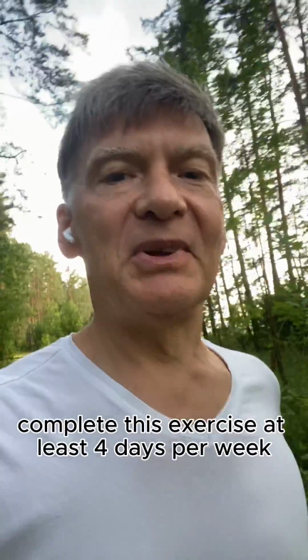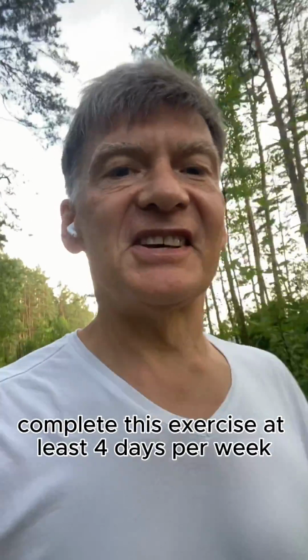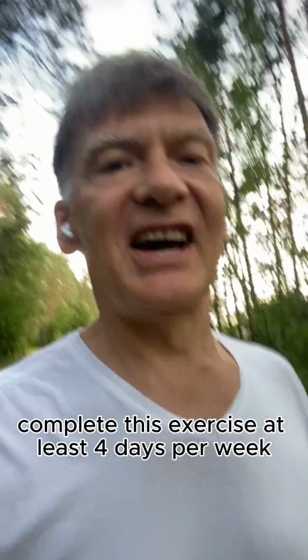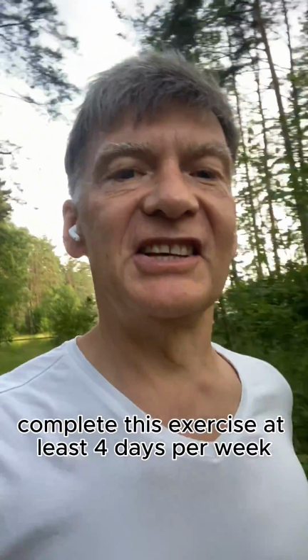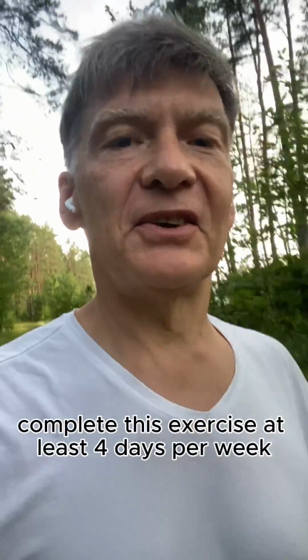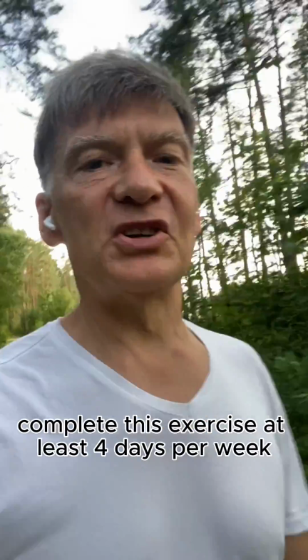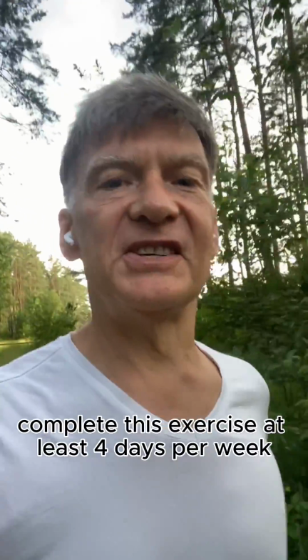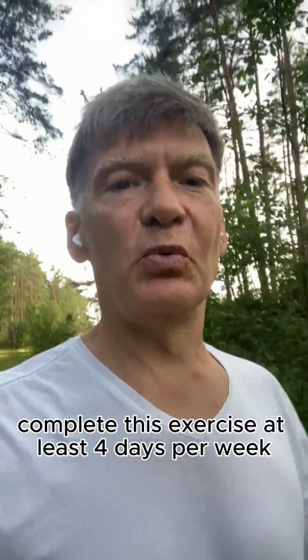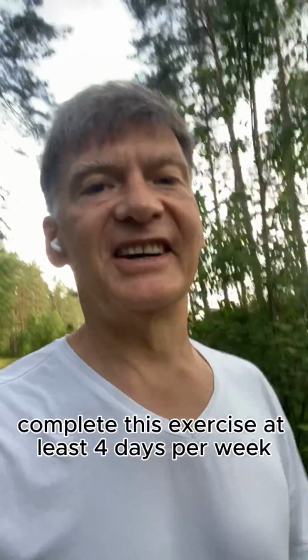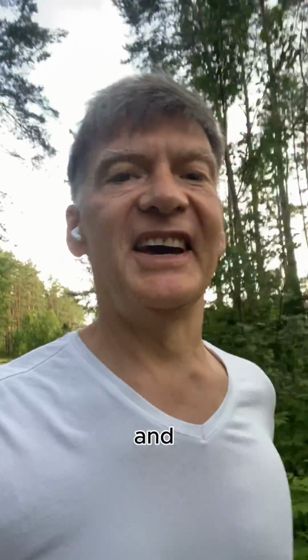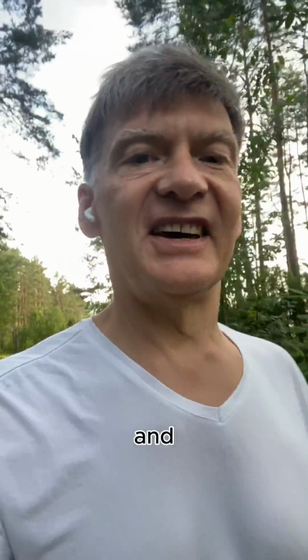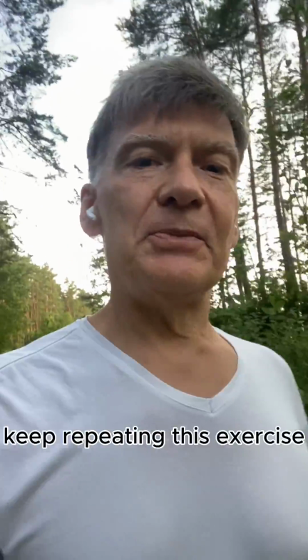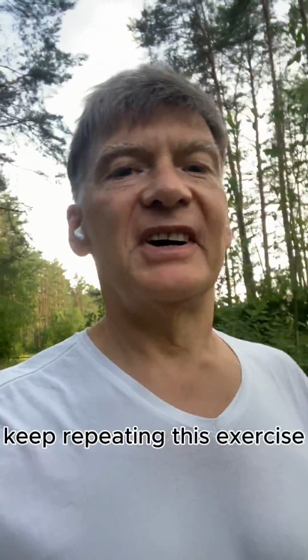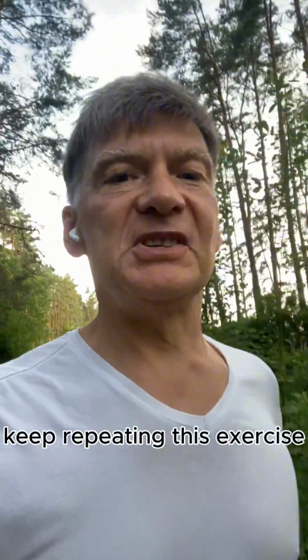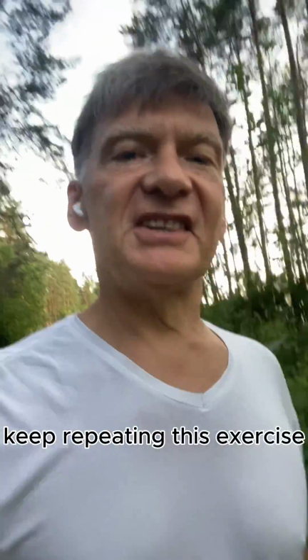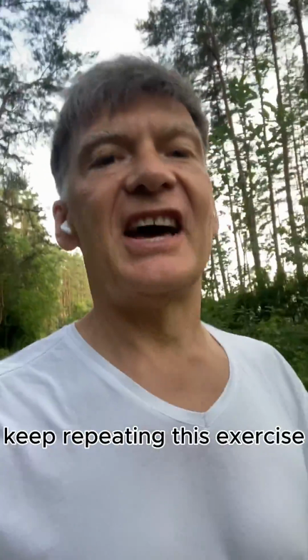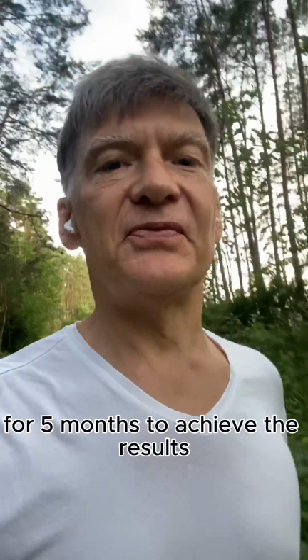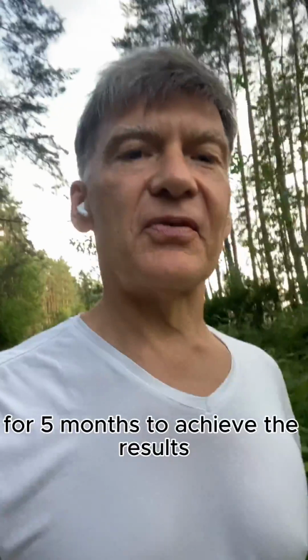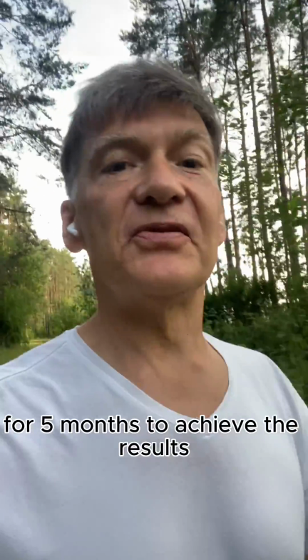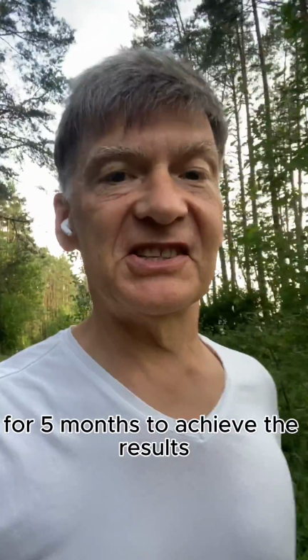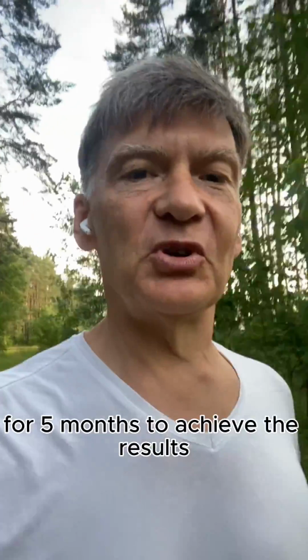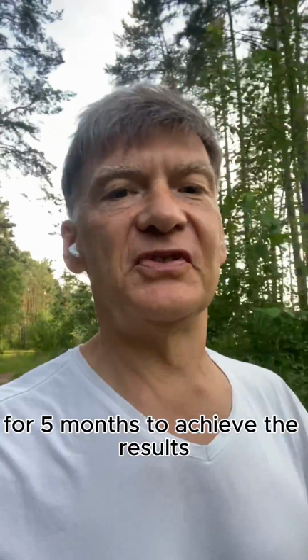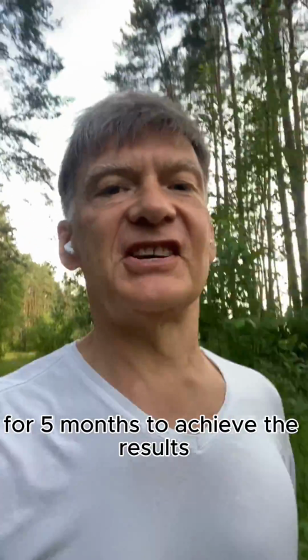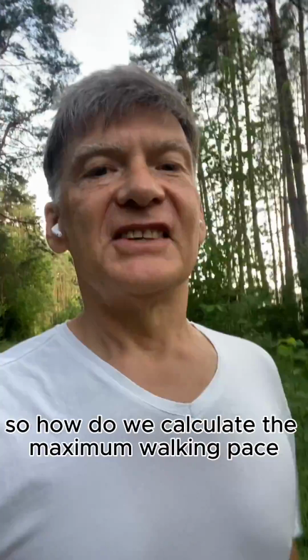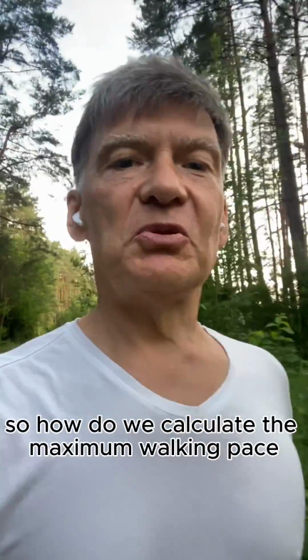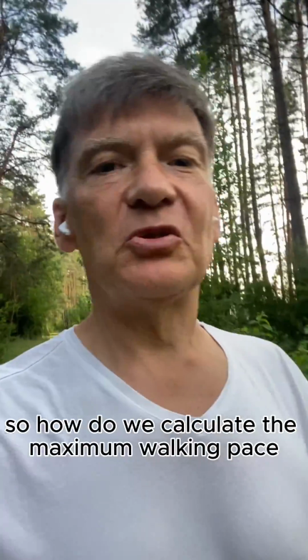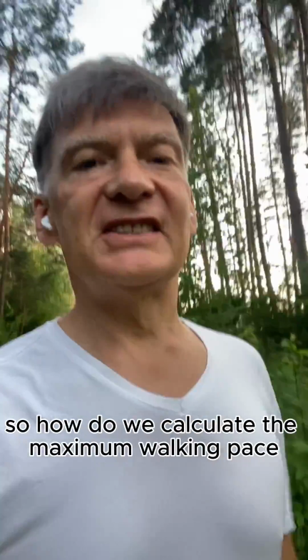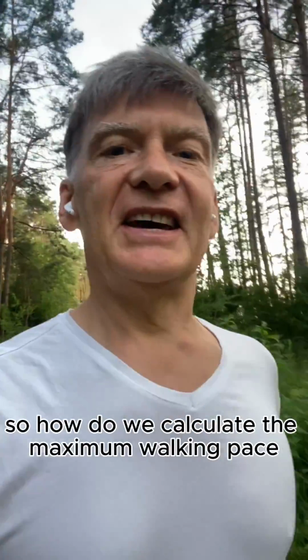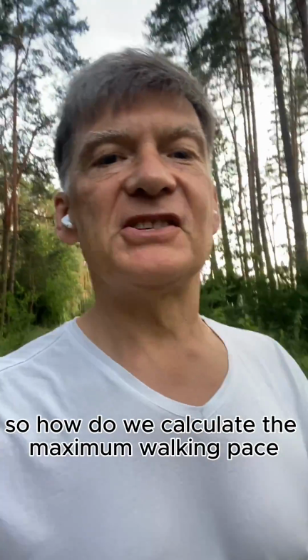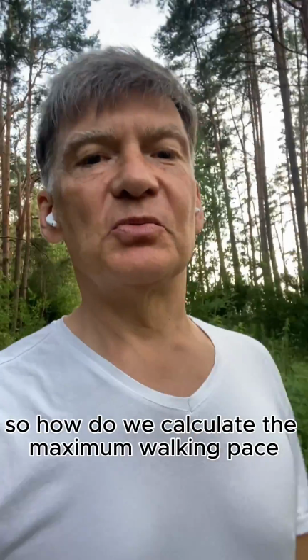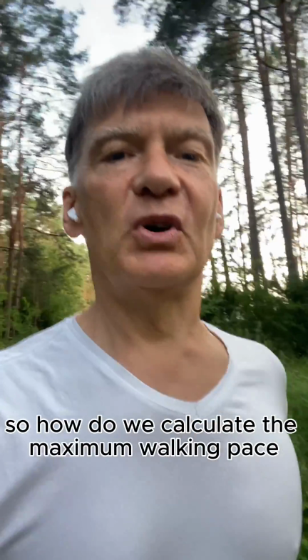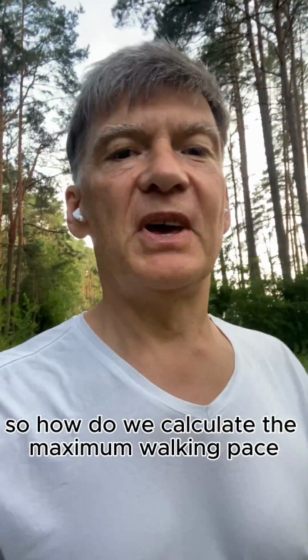Complete this exercise at least 4 days per week and keep repeating for 5 months to achieve the results. So how do we calculate the maximum walking pace?